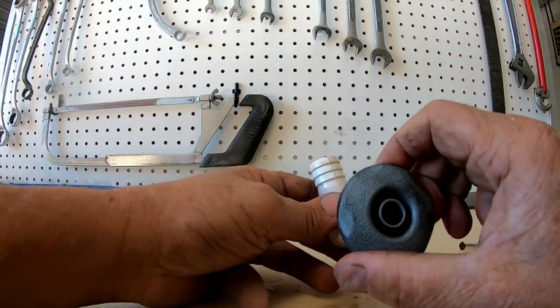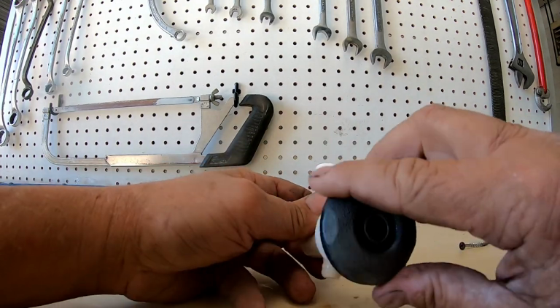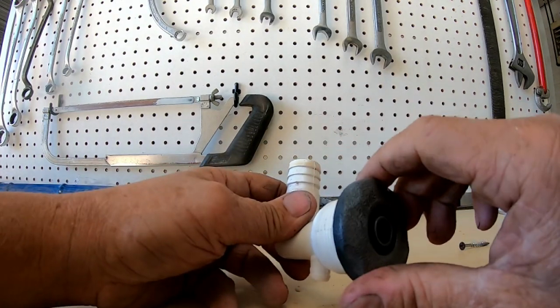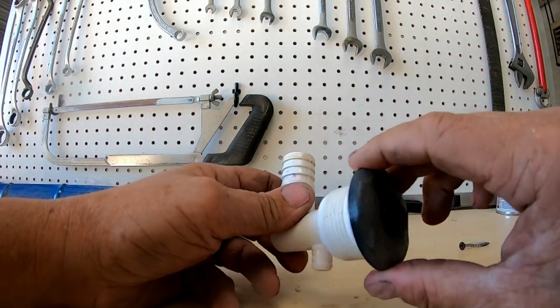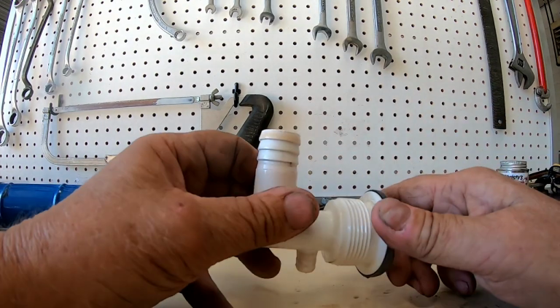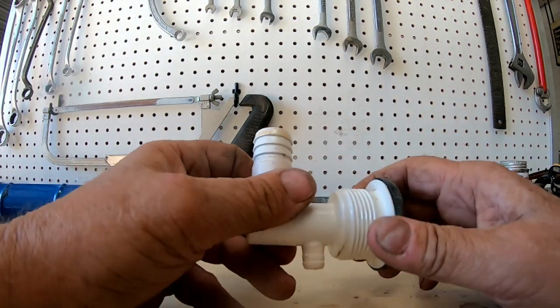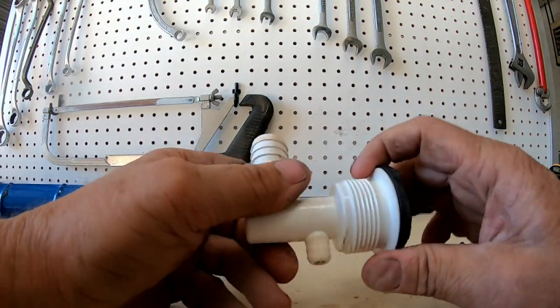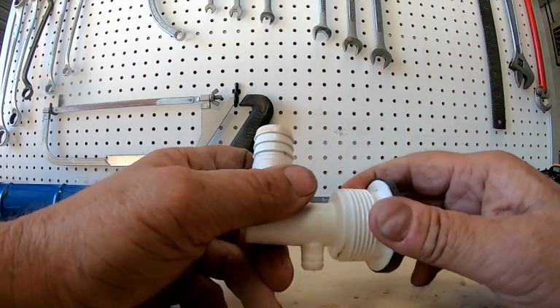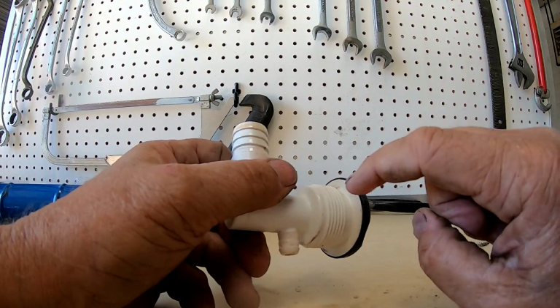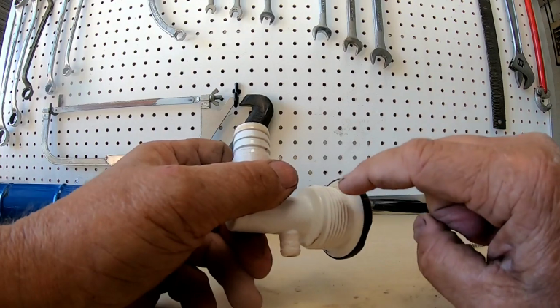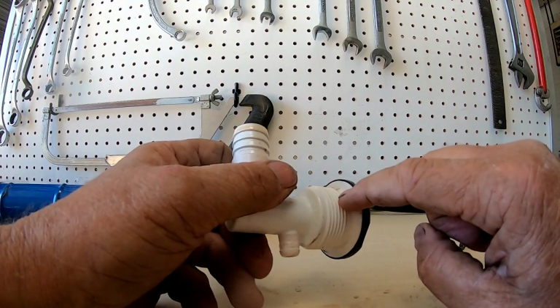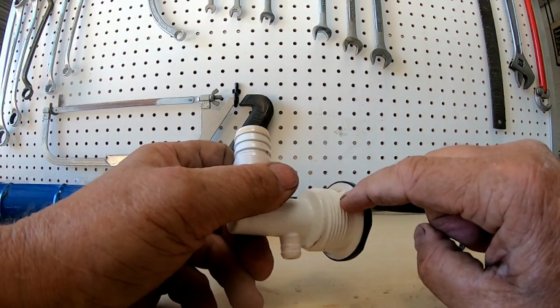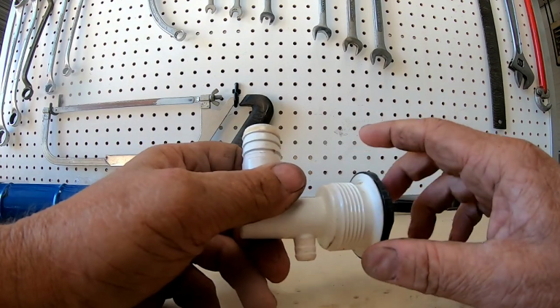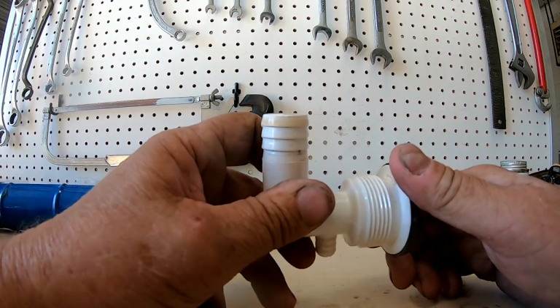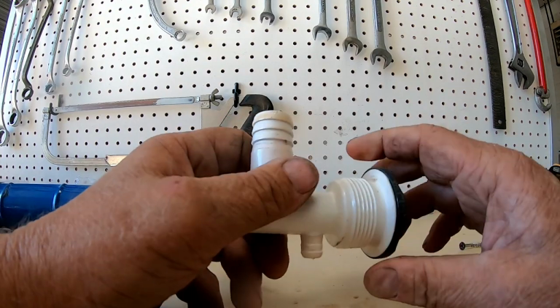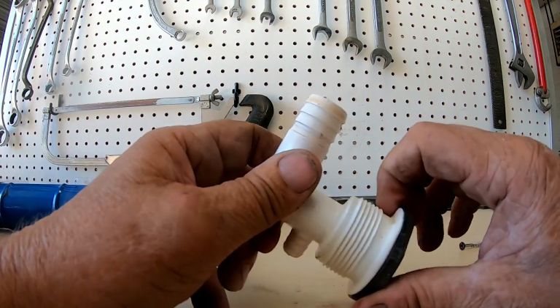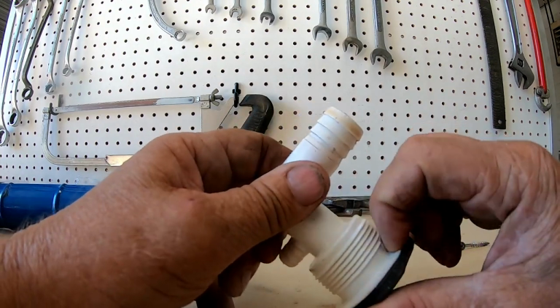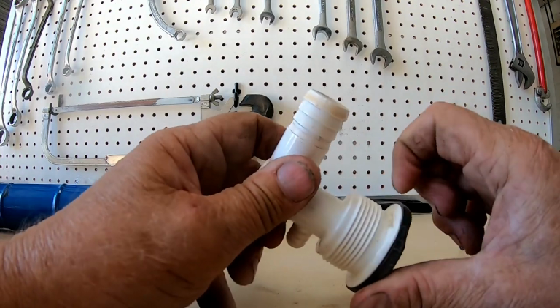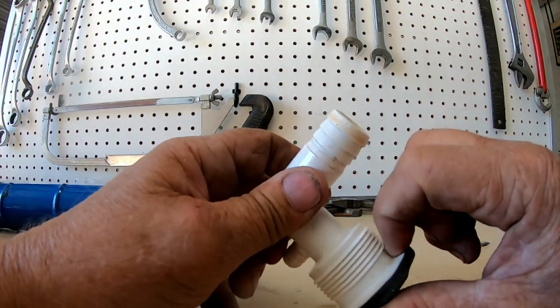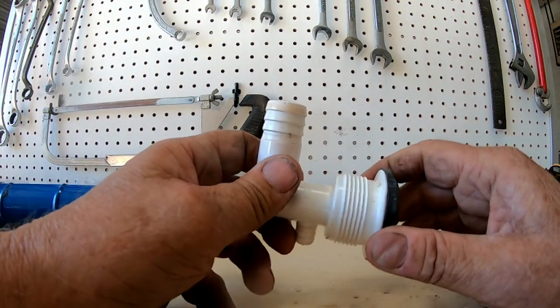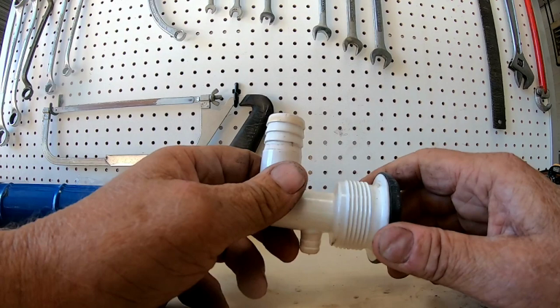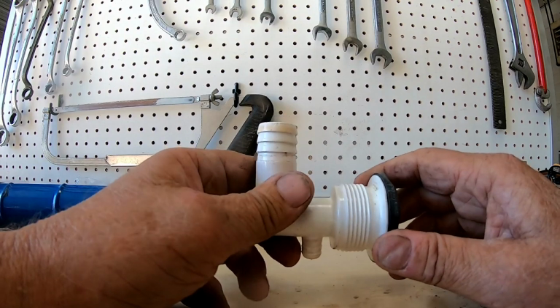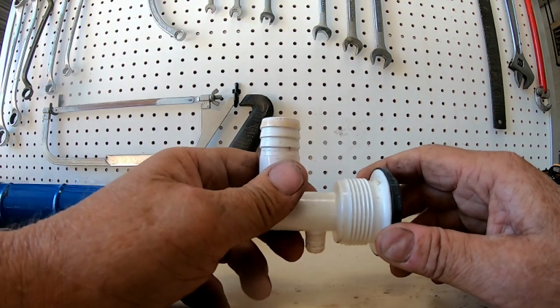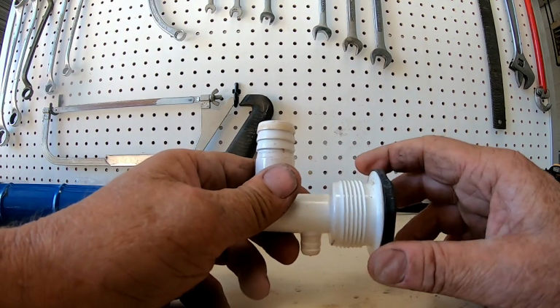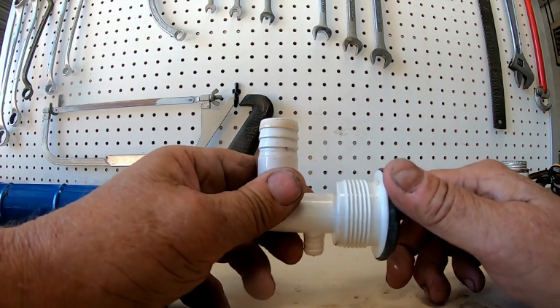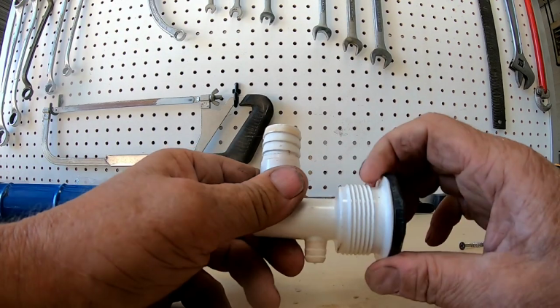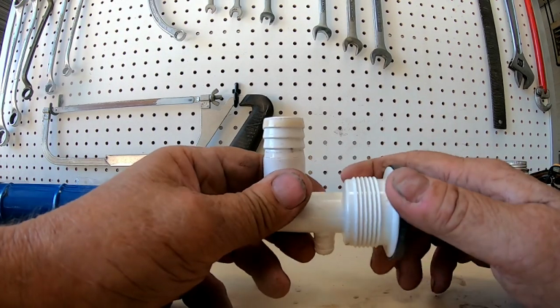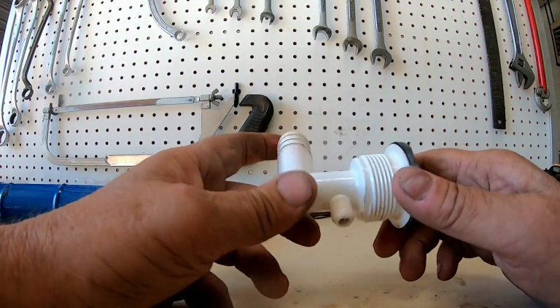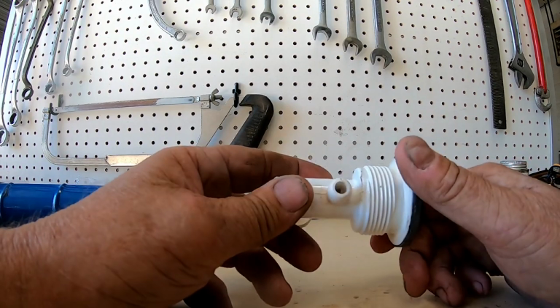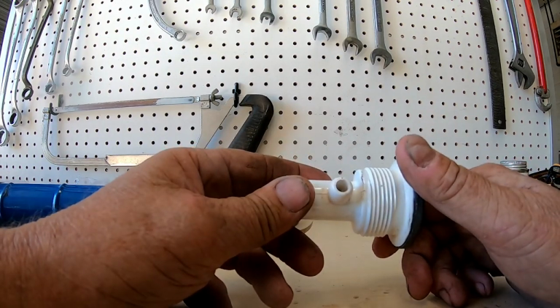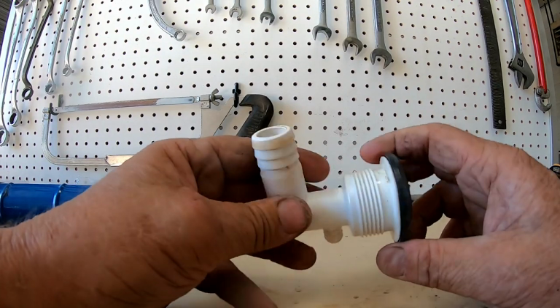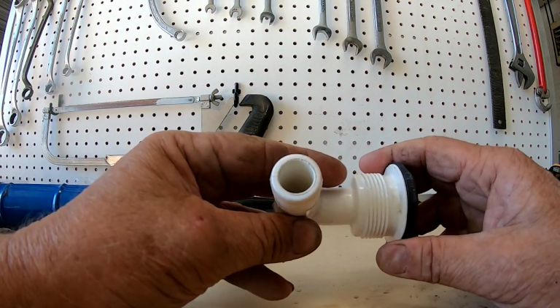I'll get a new gasket, put it on here, silicone it back together, and fill it up for the third time and see if we got it fixed. Third time's the charm.